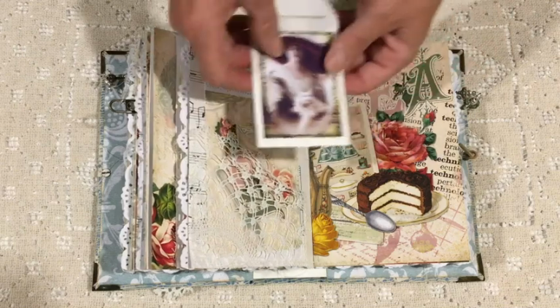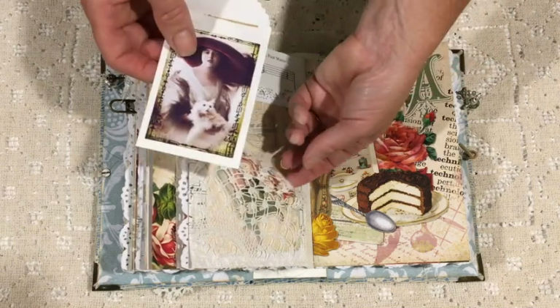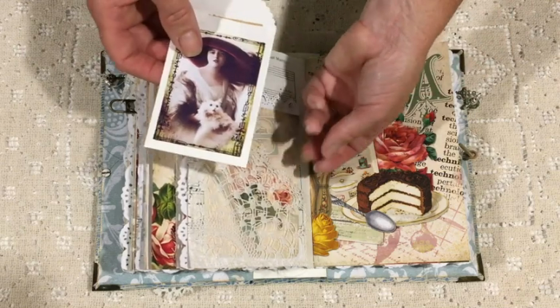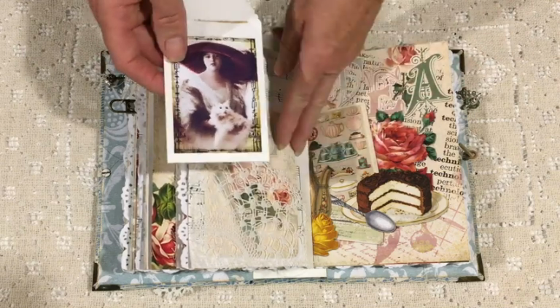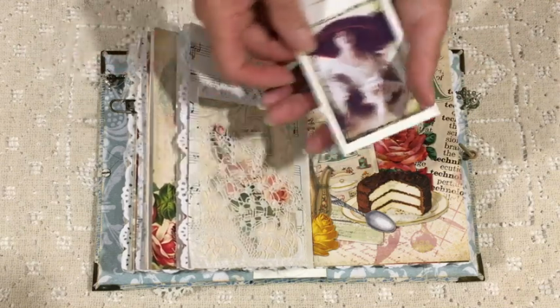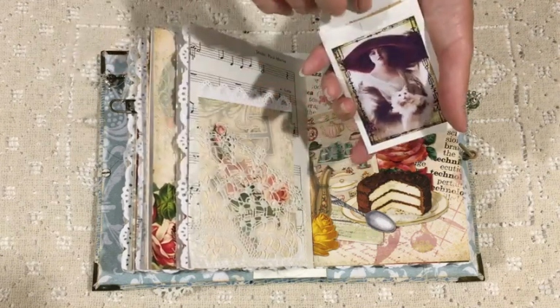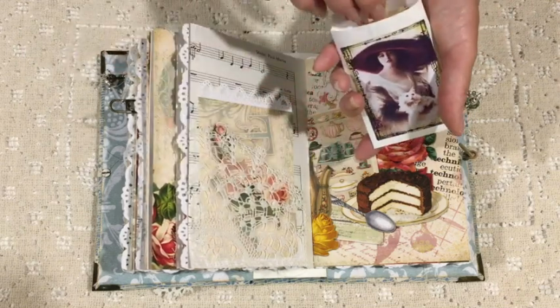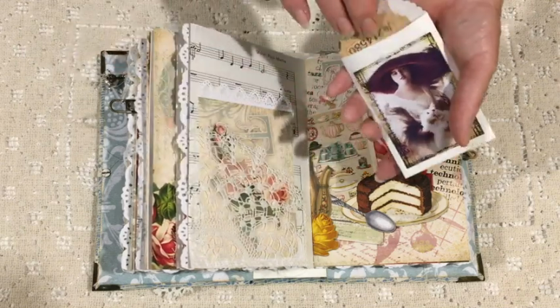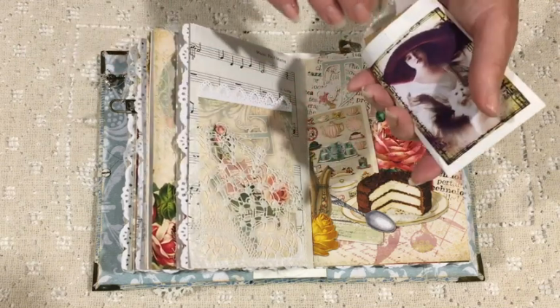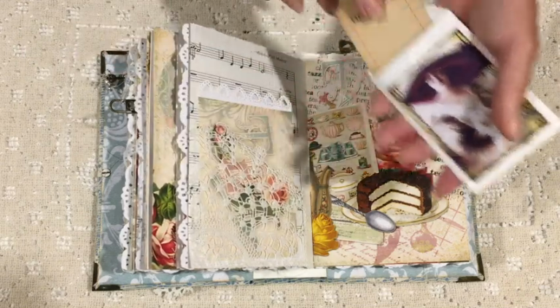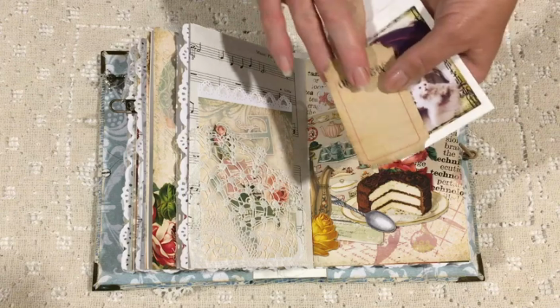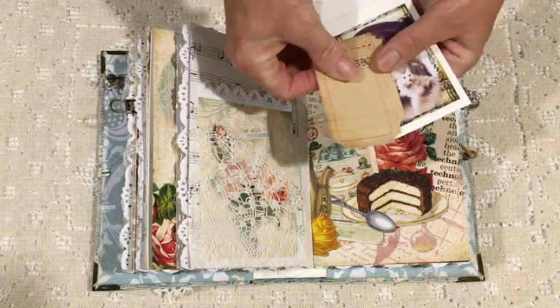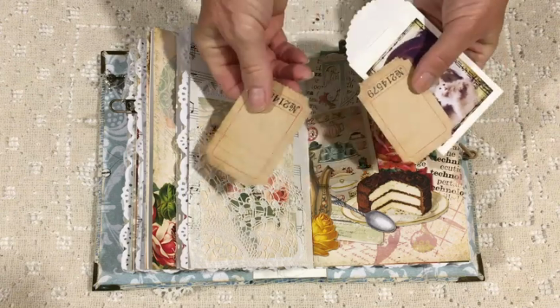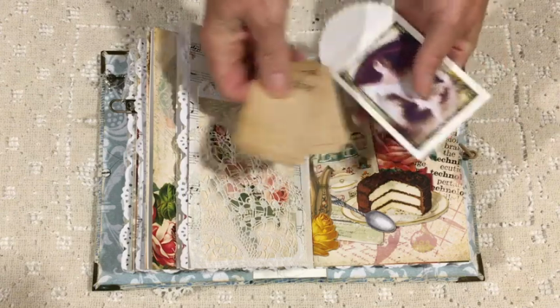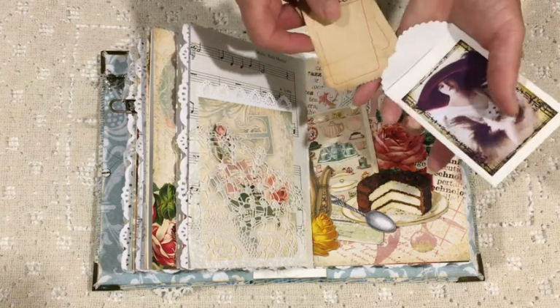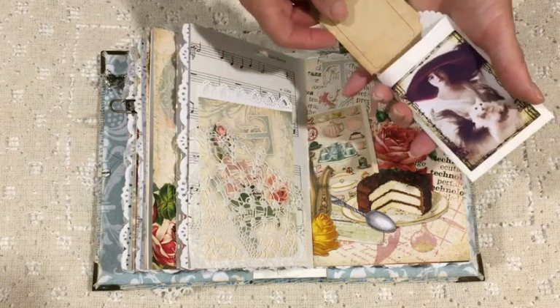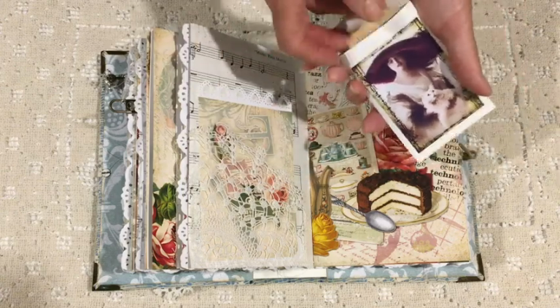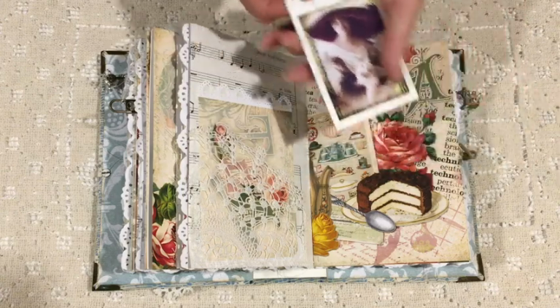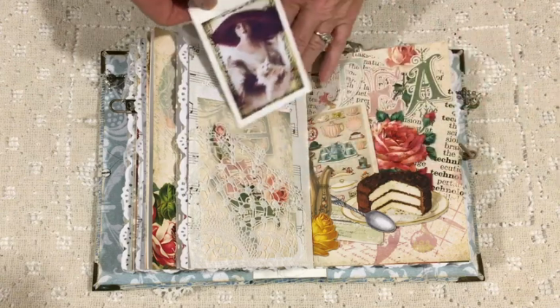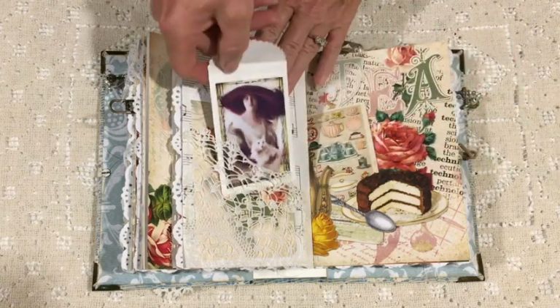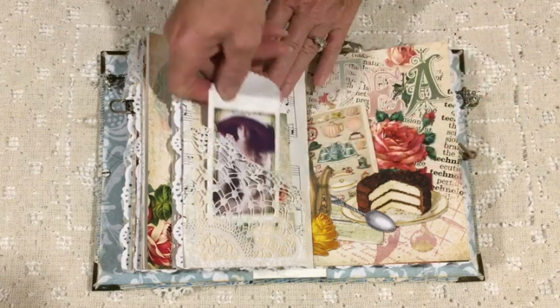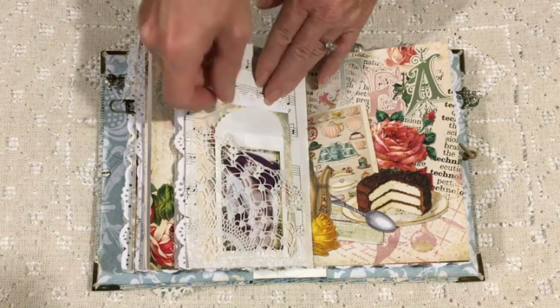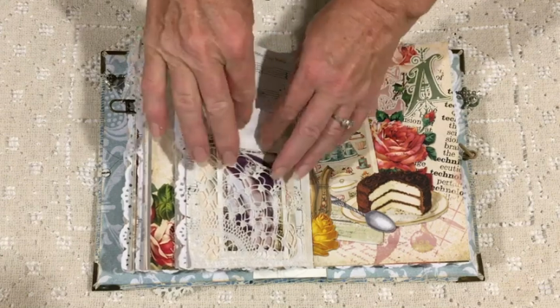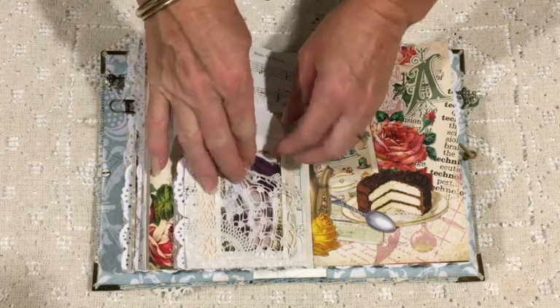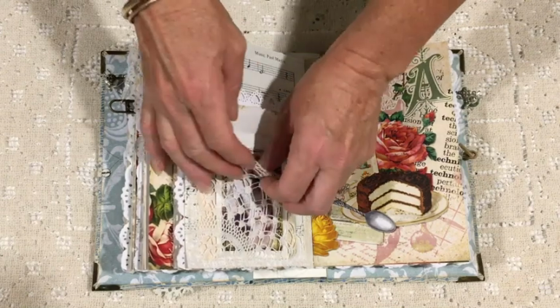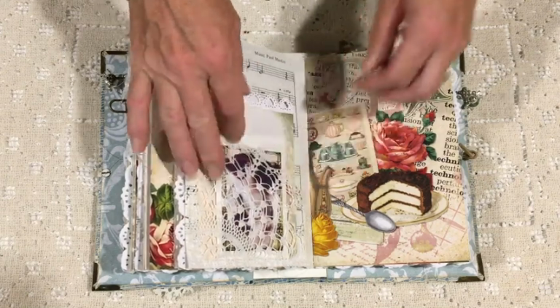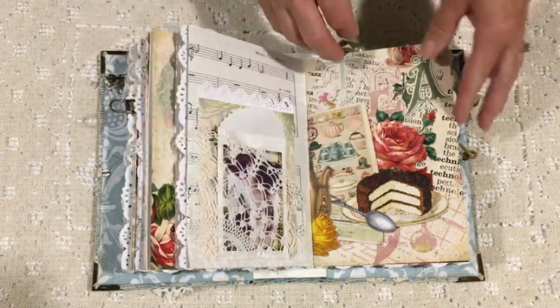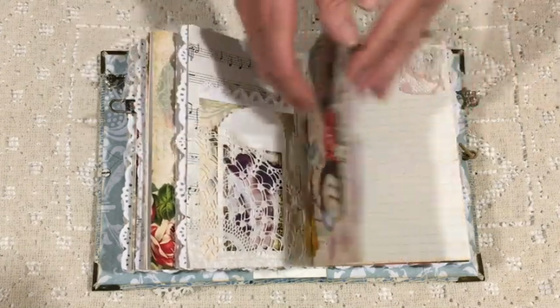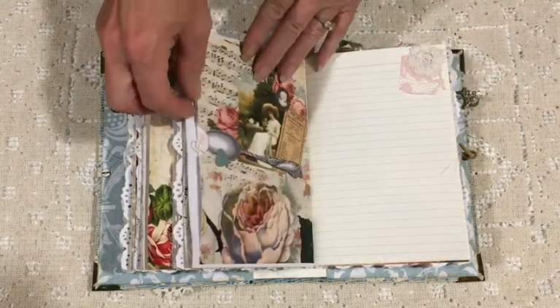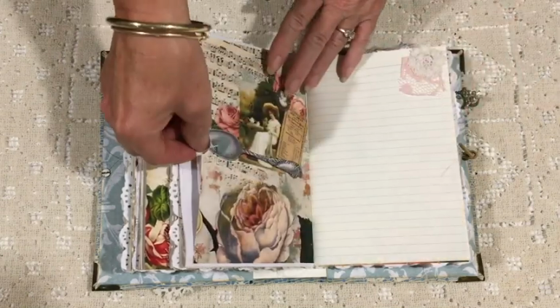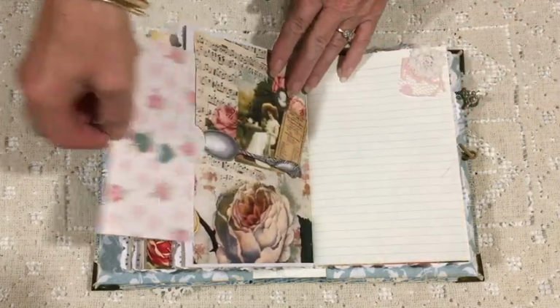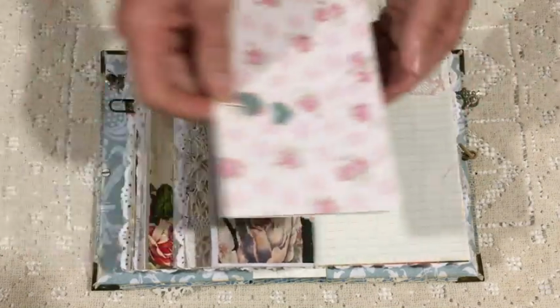Again a little scrap, and this pocket contains a couple of Tim Holtz tickets. The image is actually from one of Norella's freebies, but I thought it went with this kit.